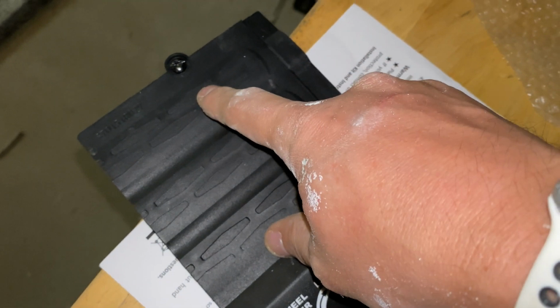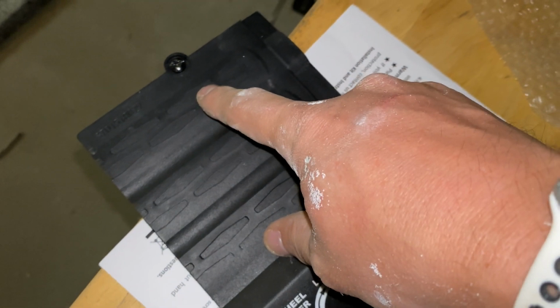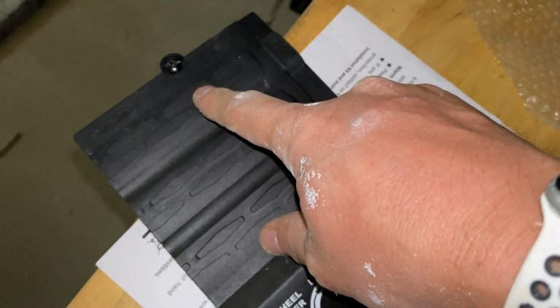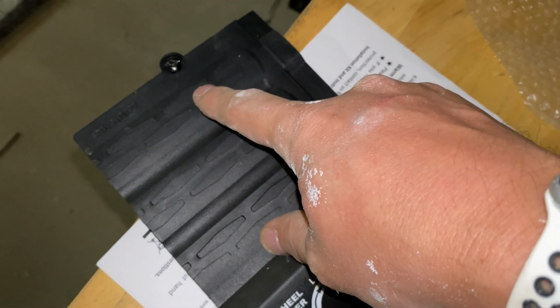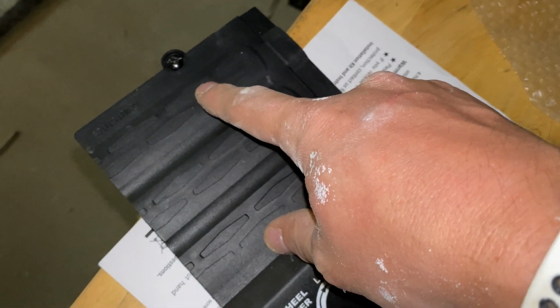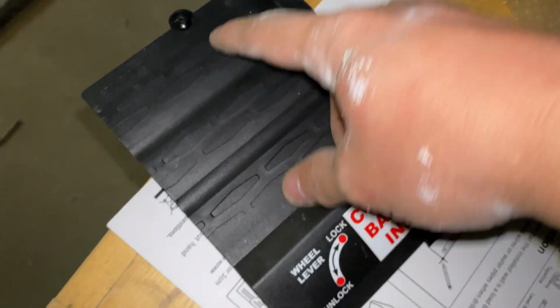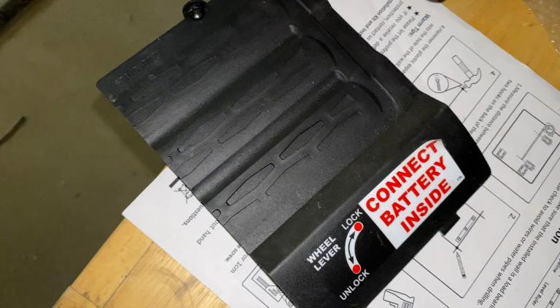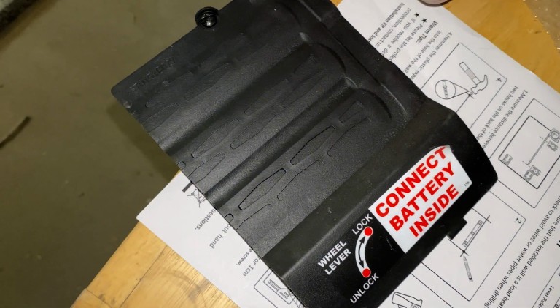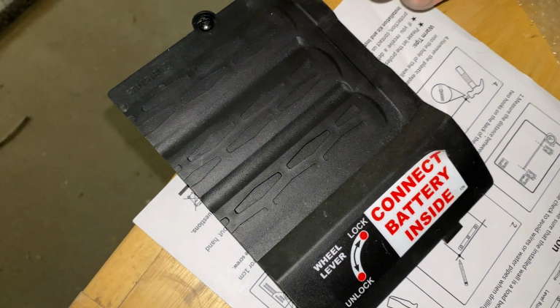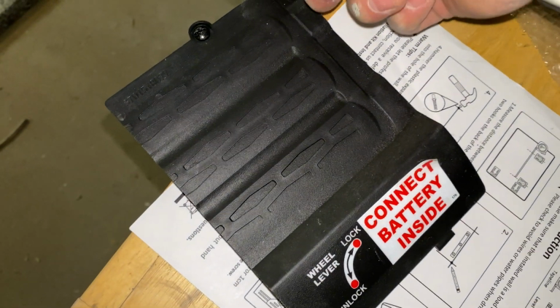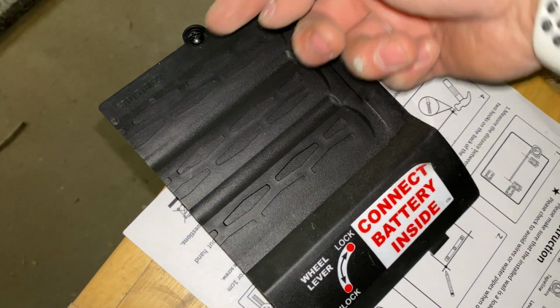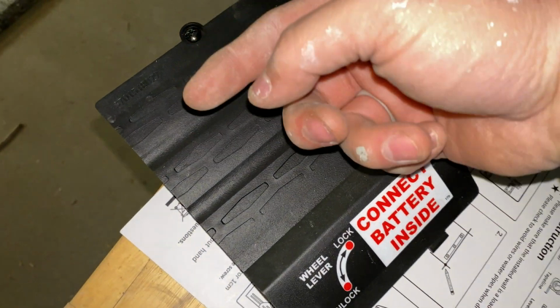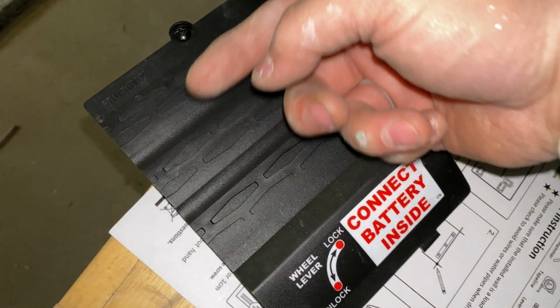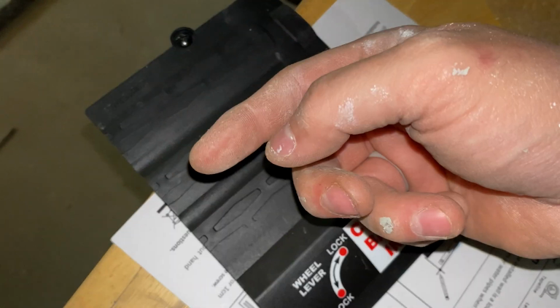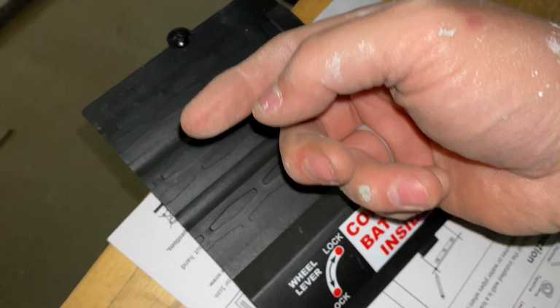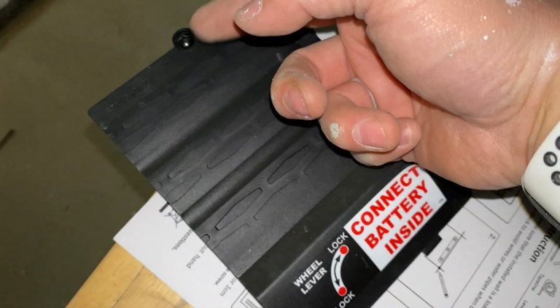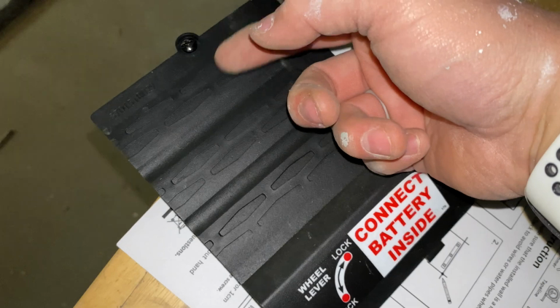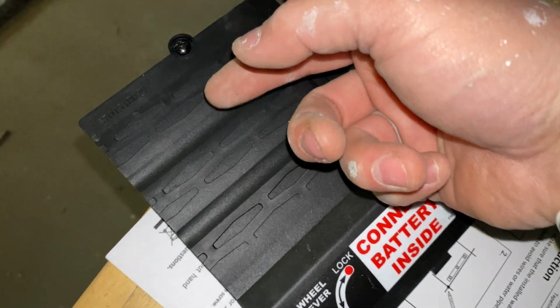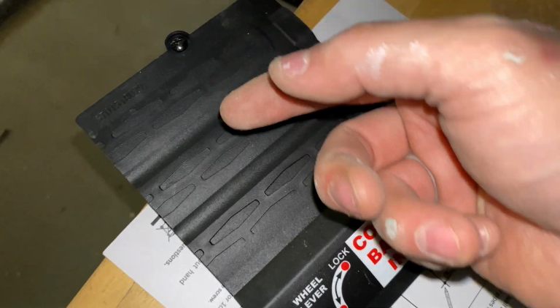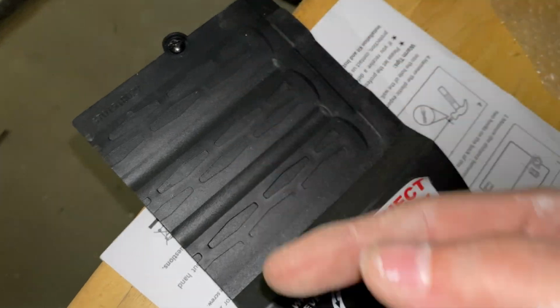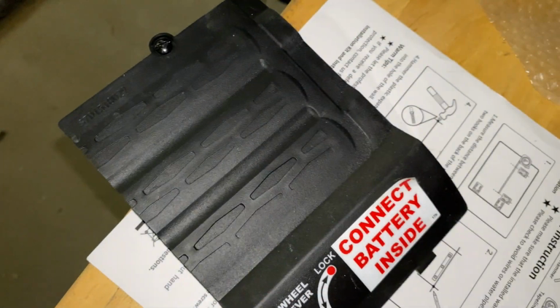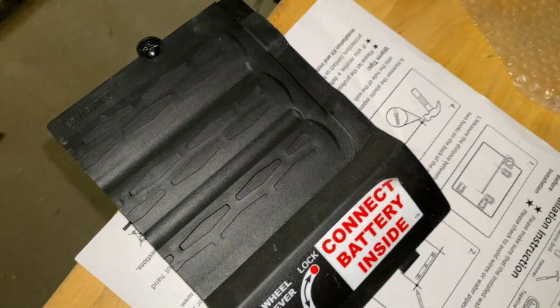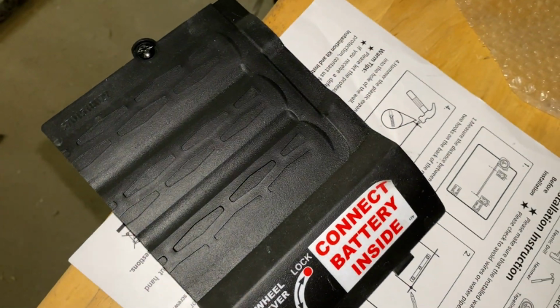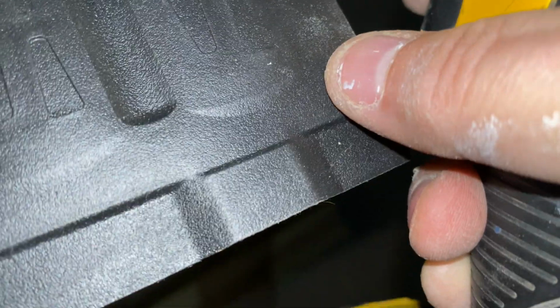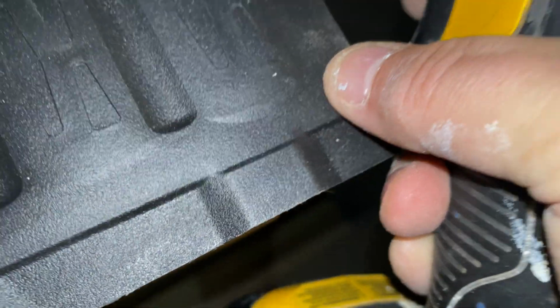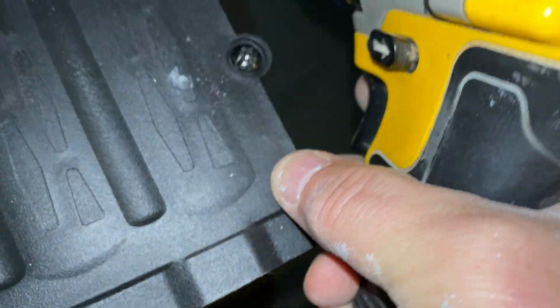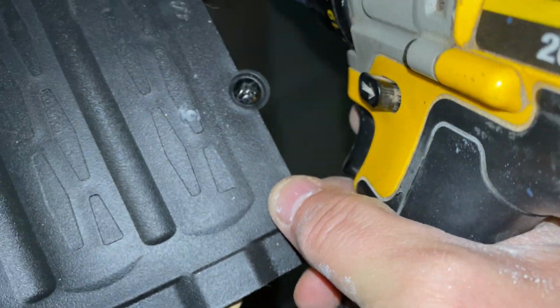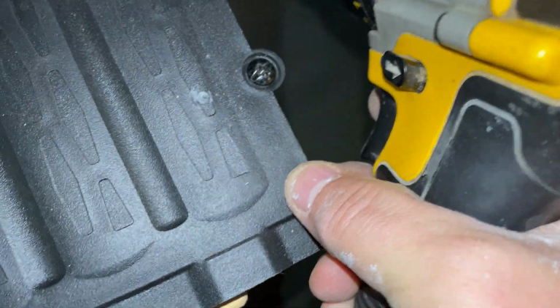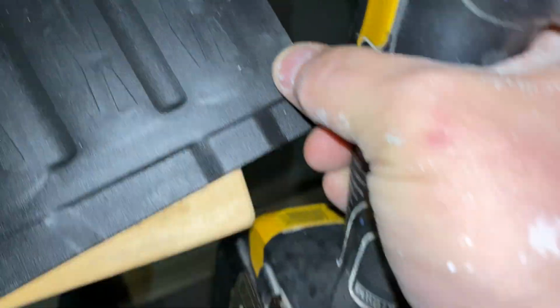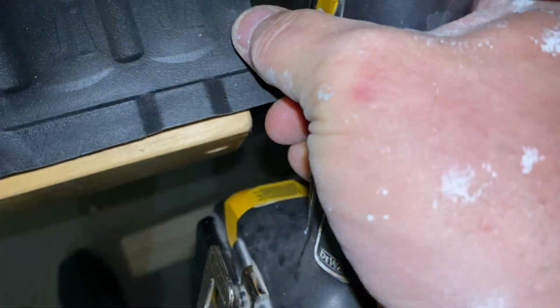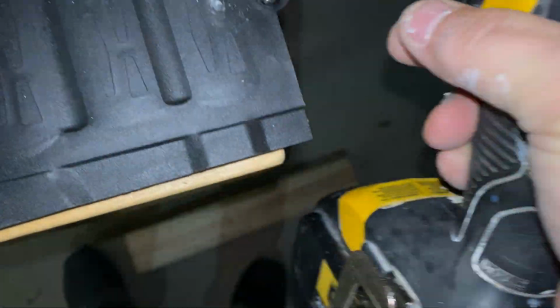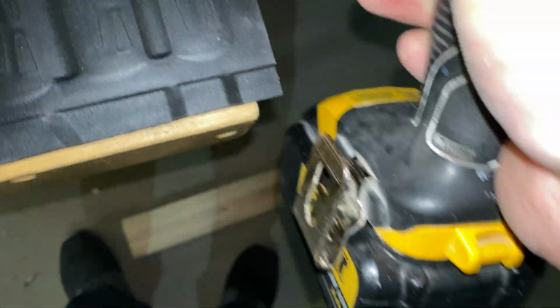Hopefully it'll be just the right size to put an Anderson Power Pole connector right through there. I should put a pilot hole through there first.